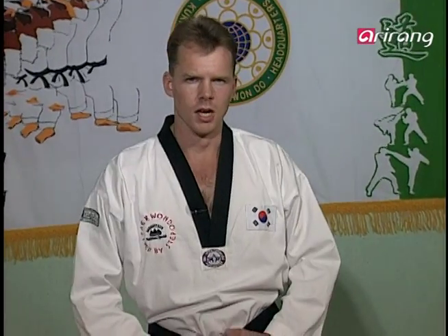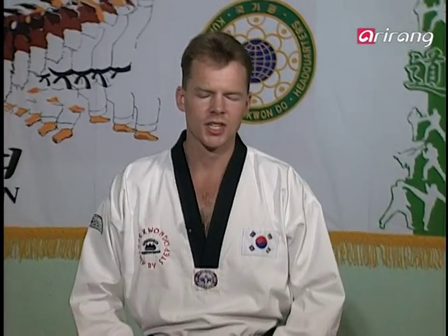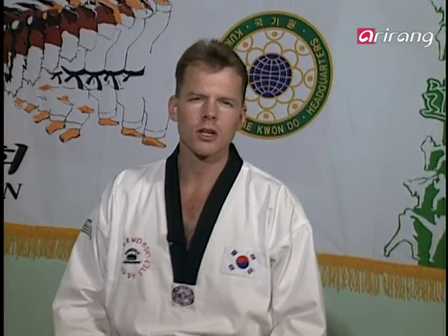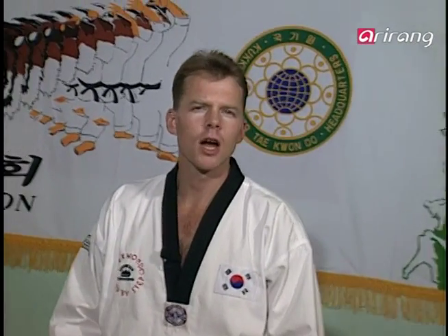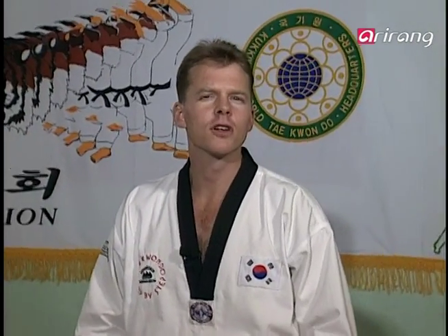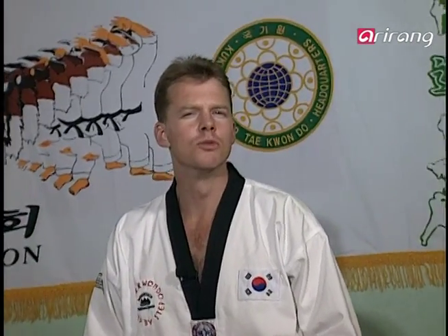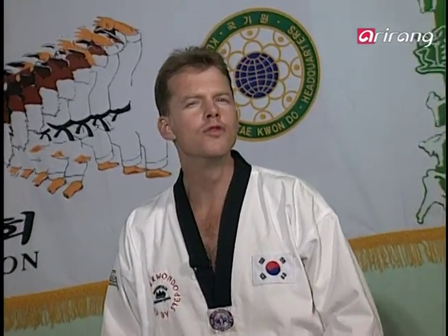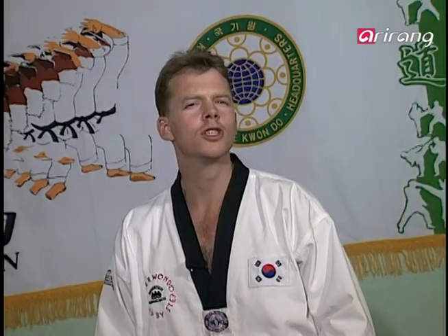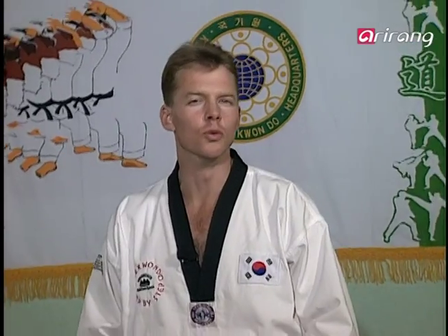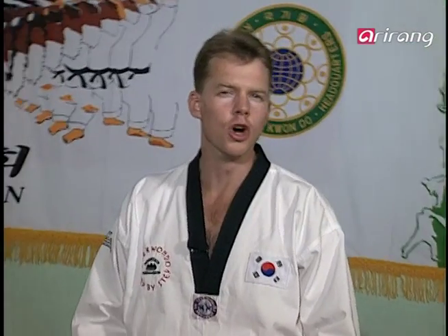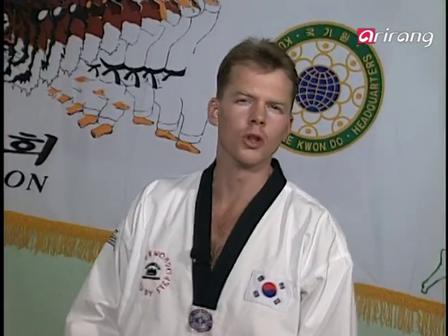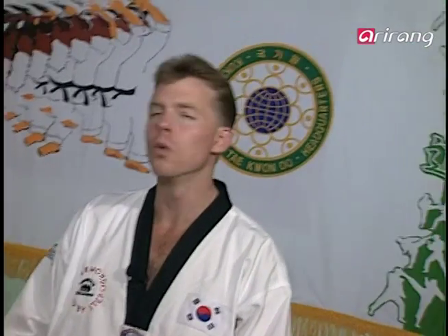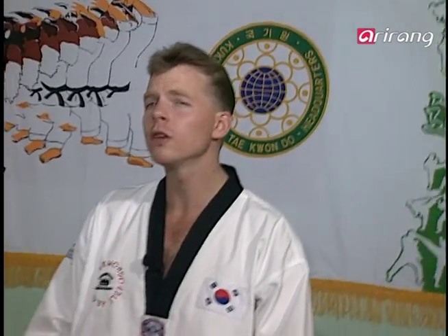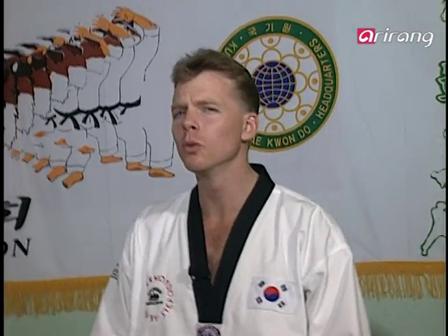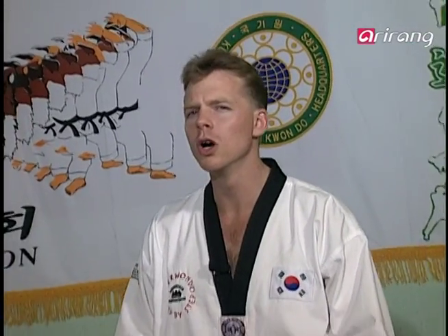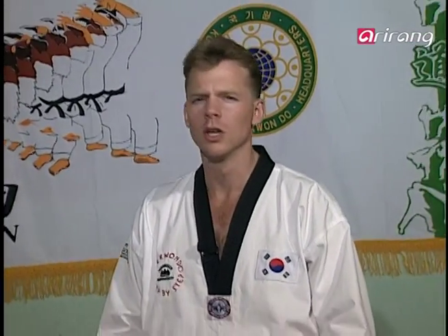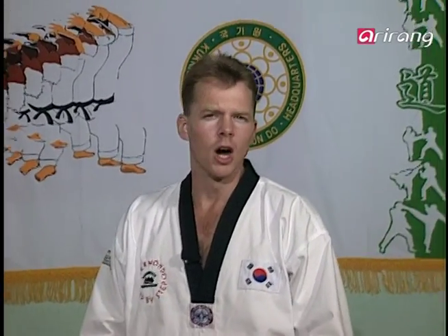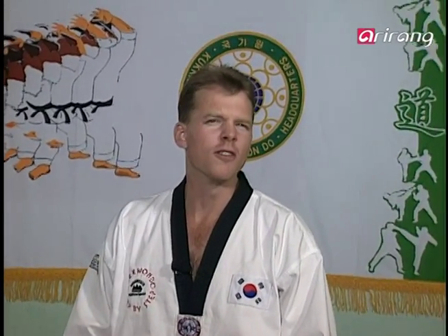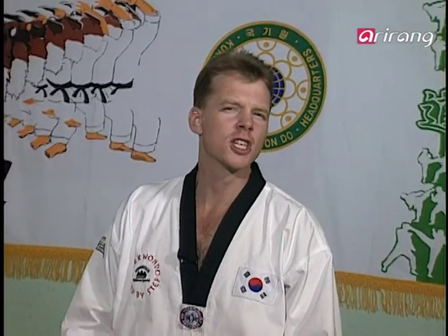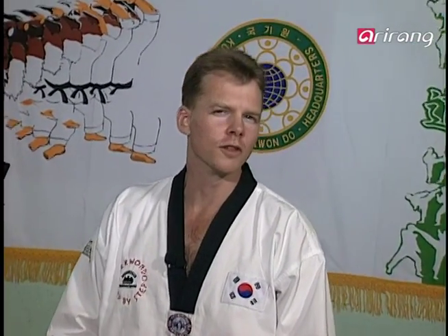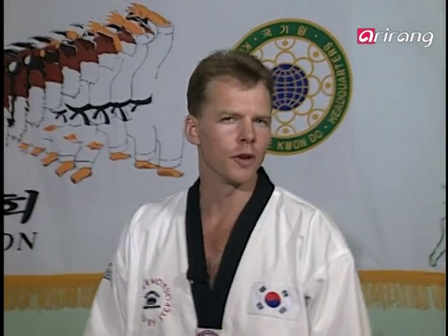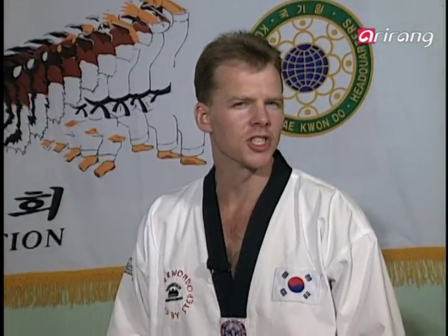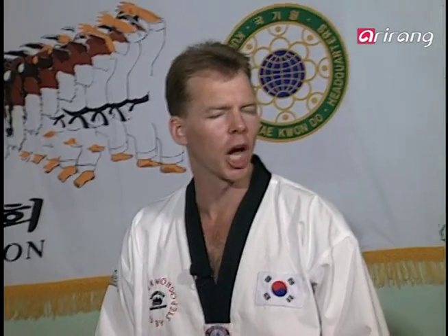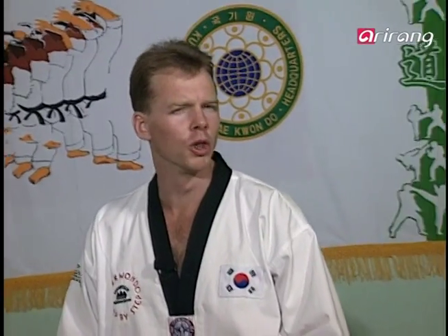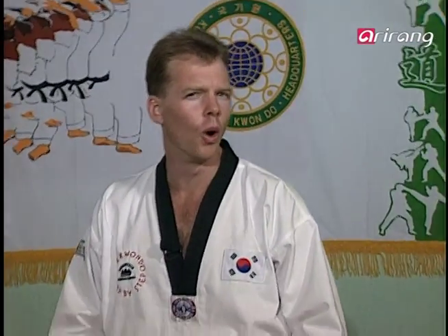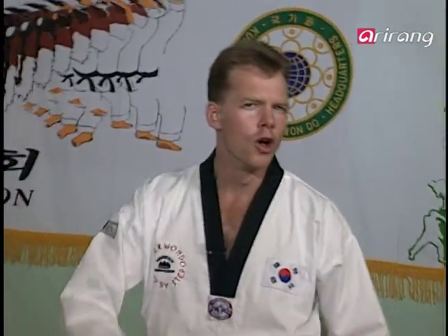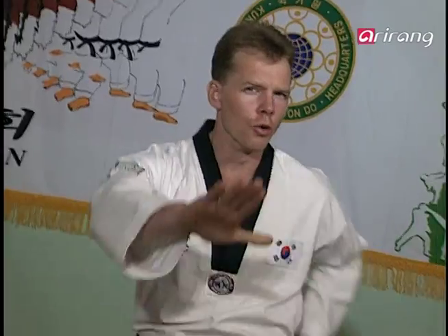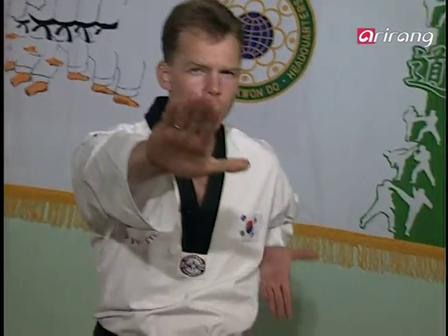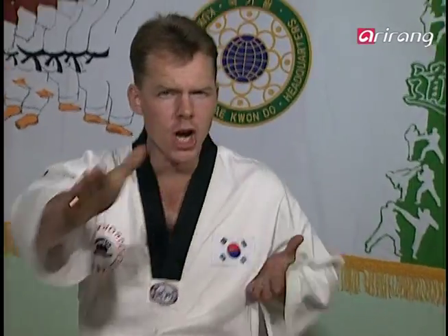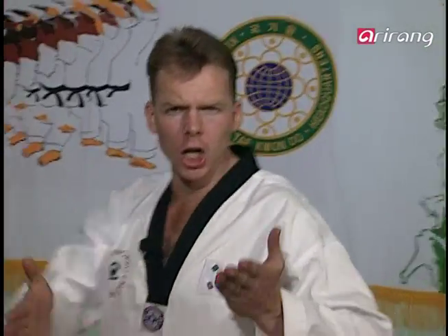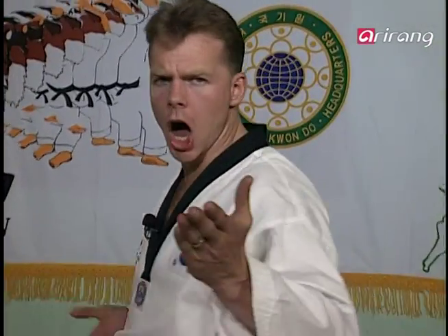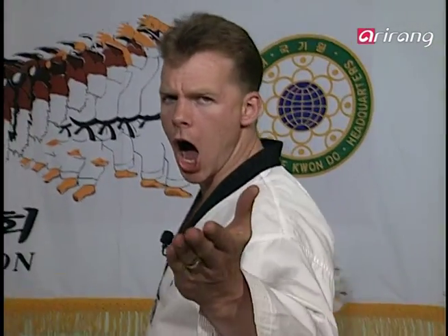It's now time for us to move into the wonderful world of self-defence. Taekwondo — real life!